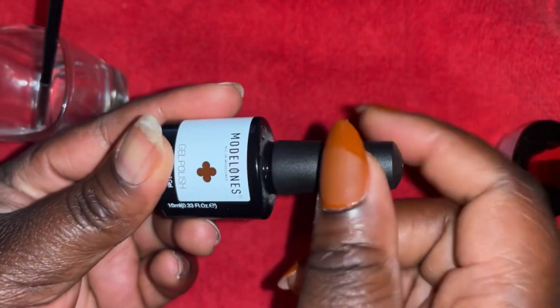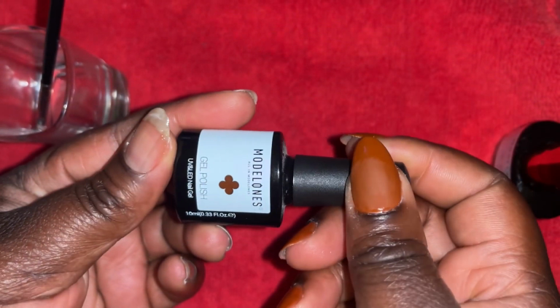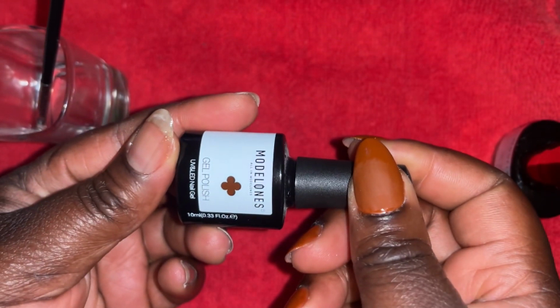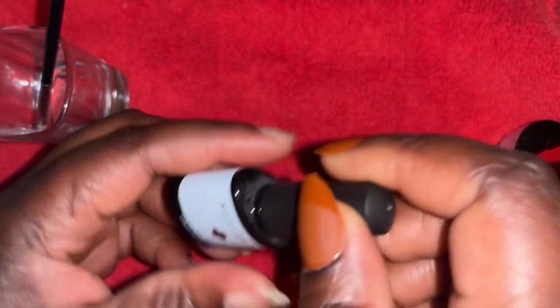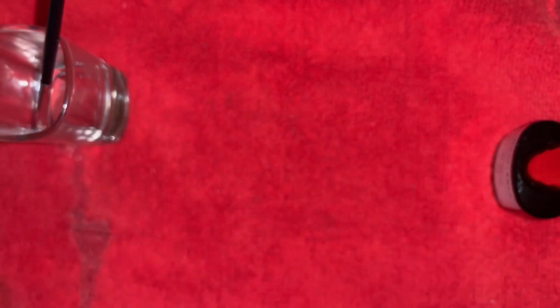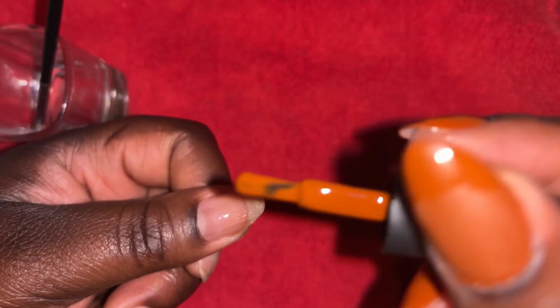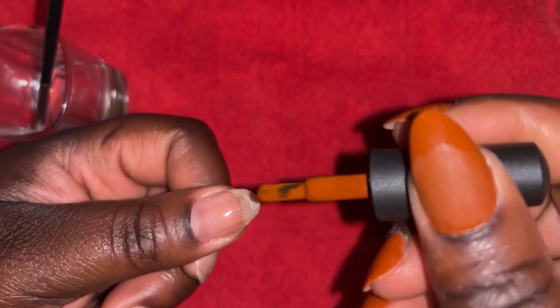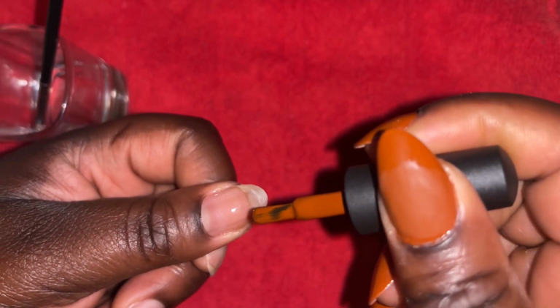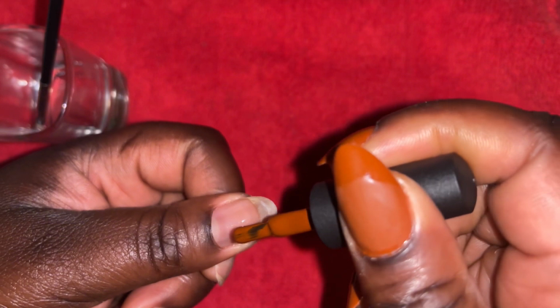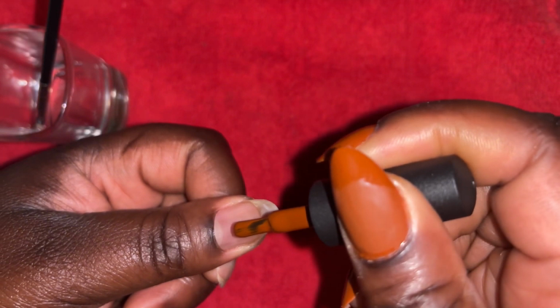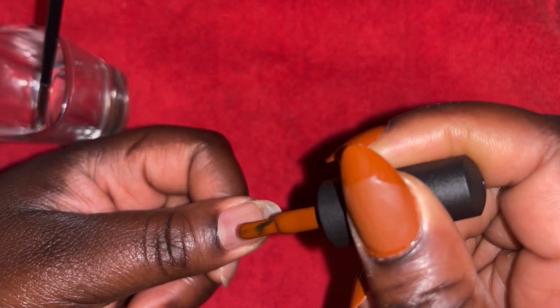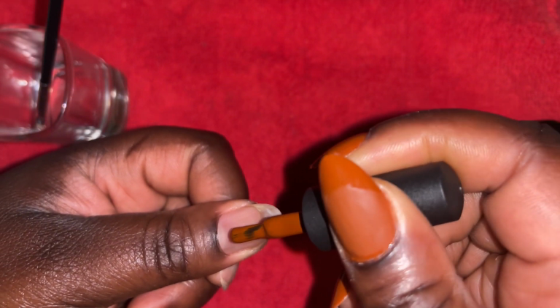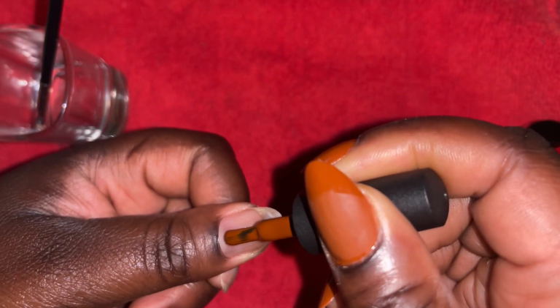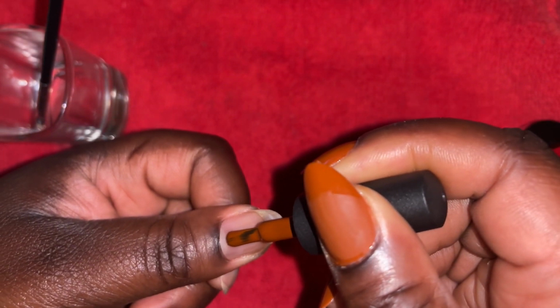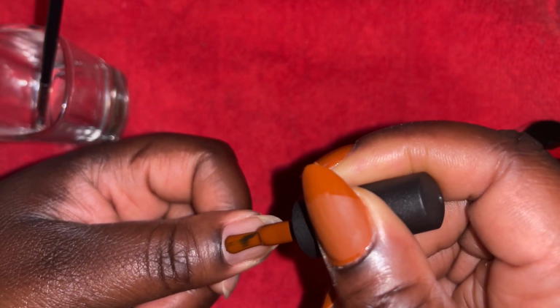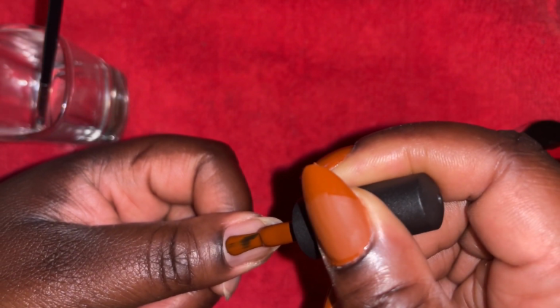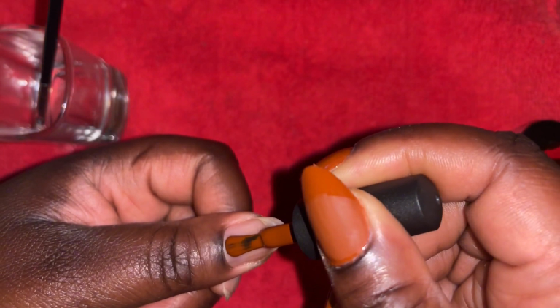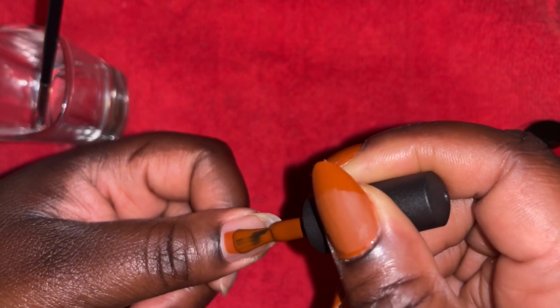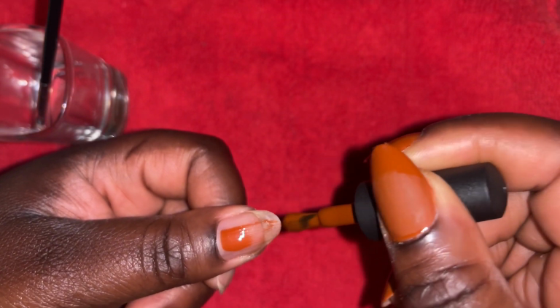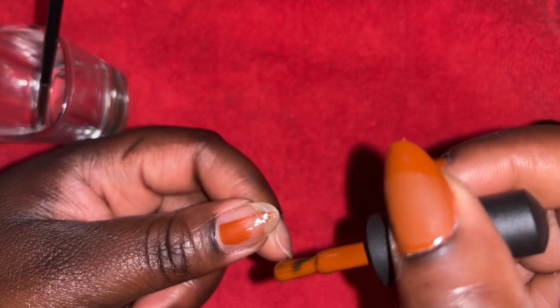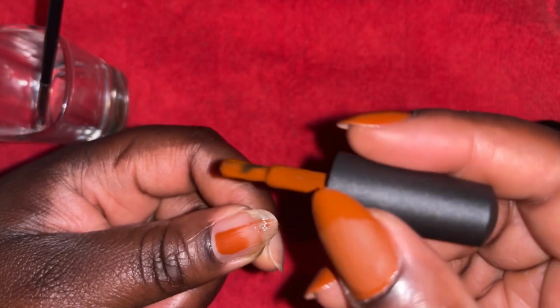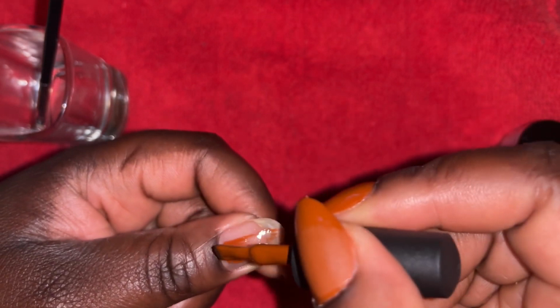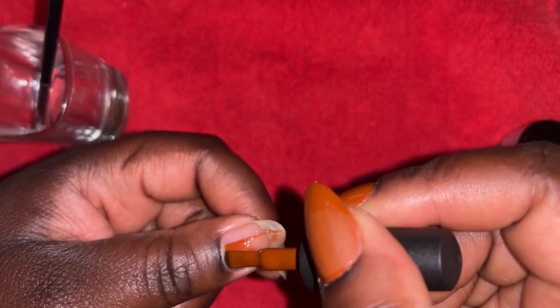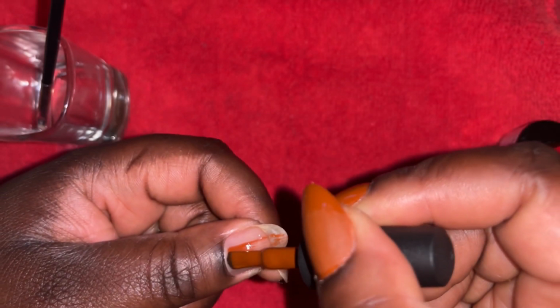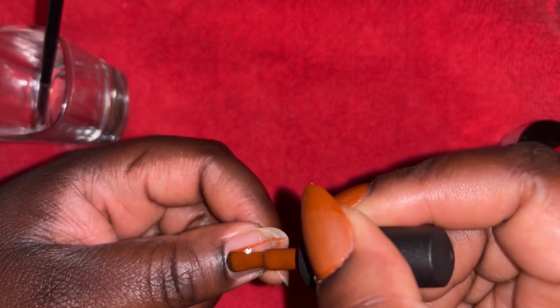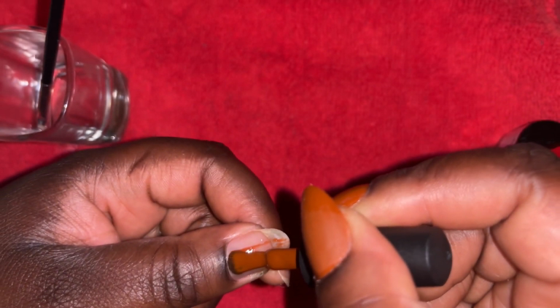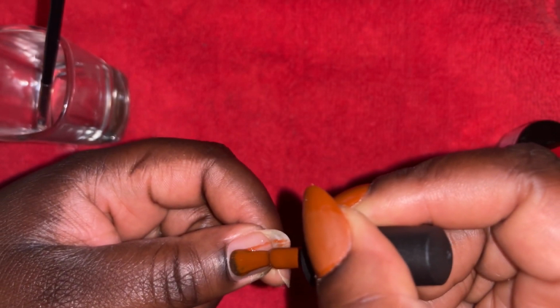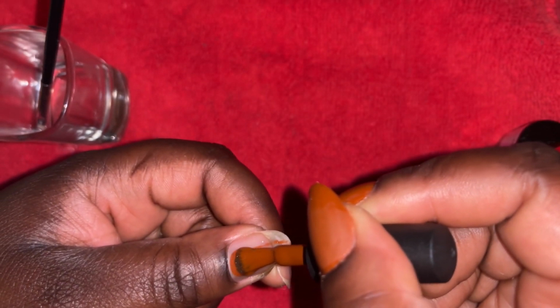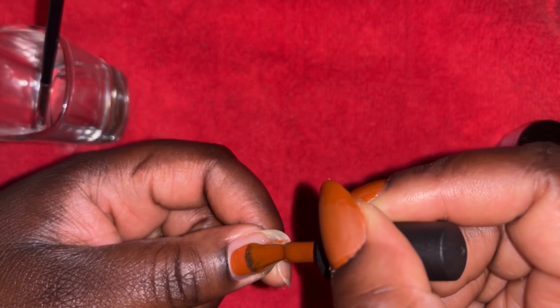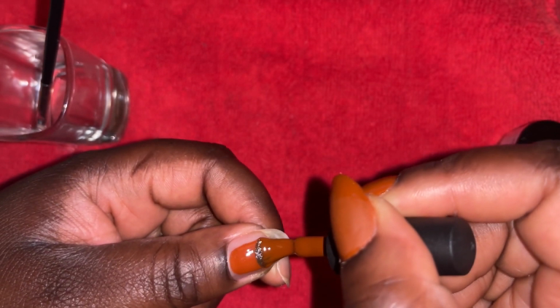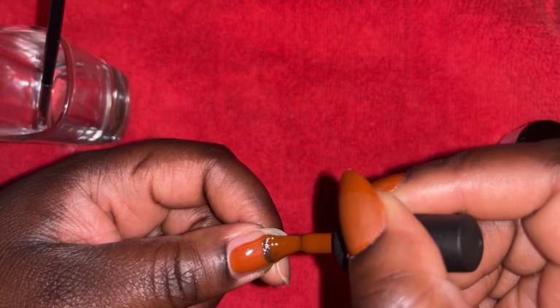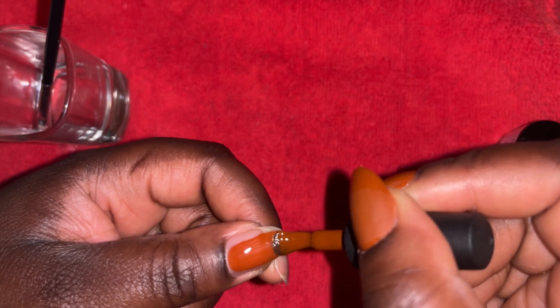I go ahead and clean around it and then here I am just applying my color. Especially your first coat, you want to make sure that you don't put a lot, because again, to make your nails last longer you don't want it to chip.